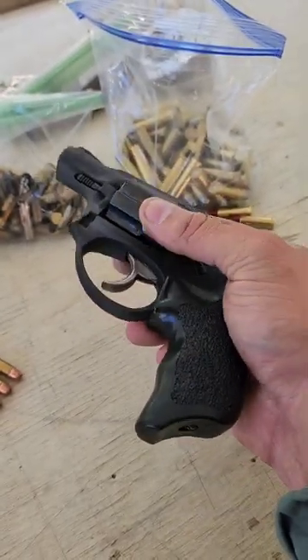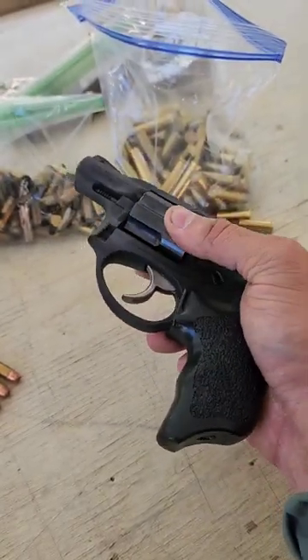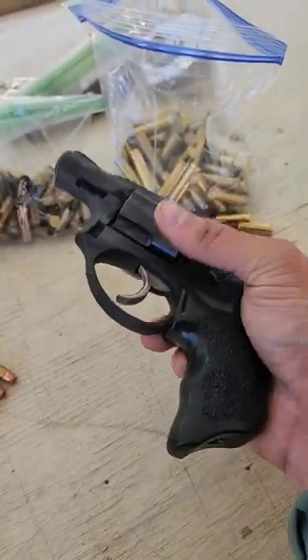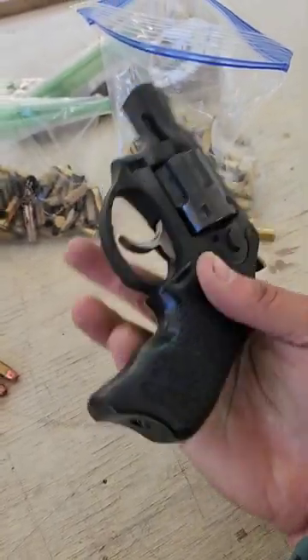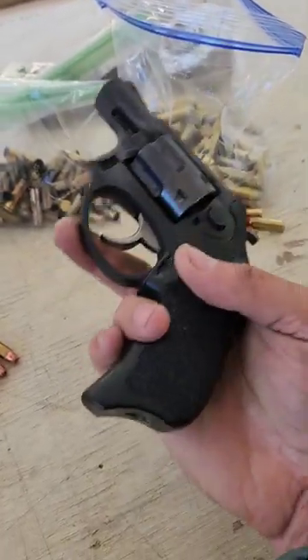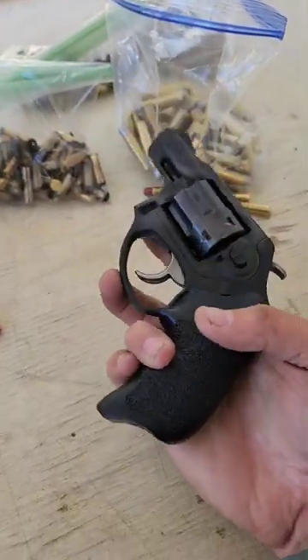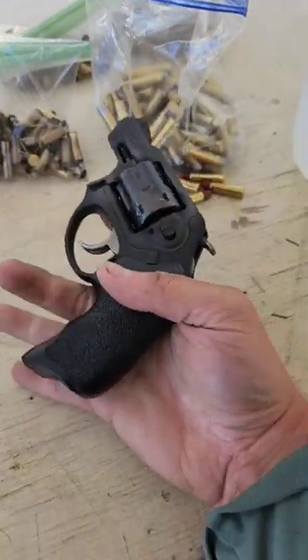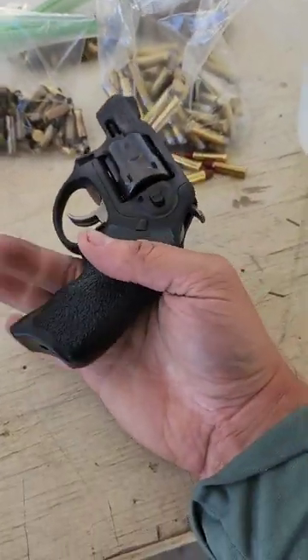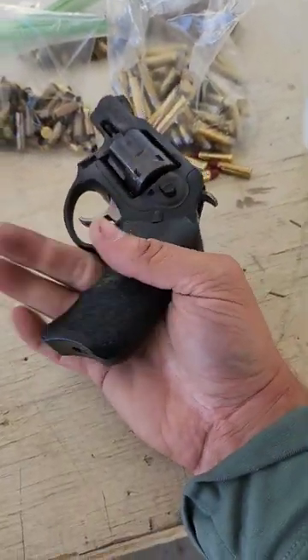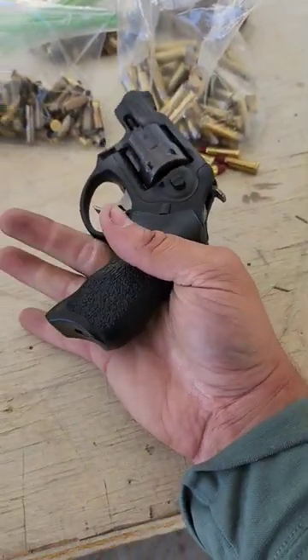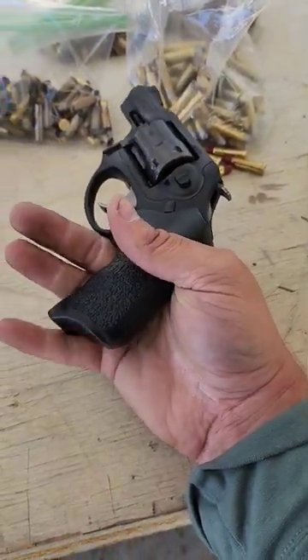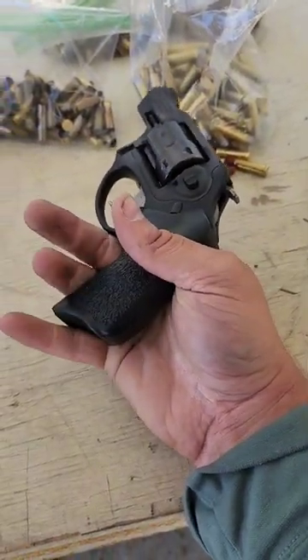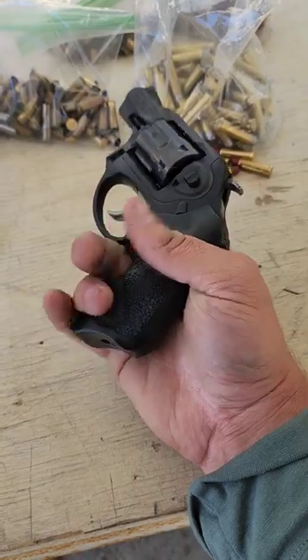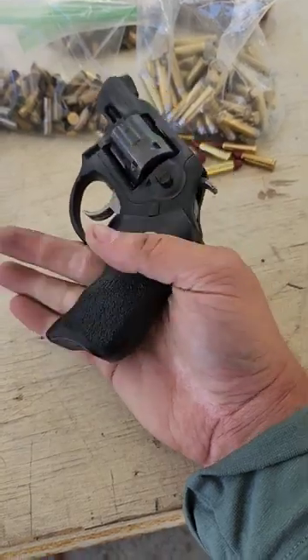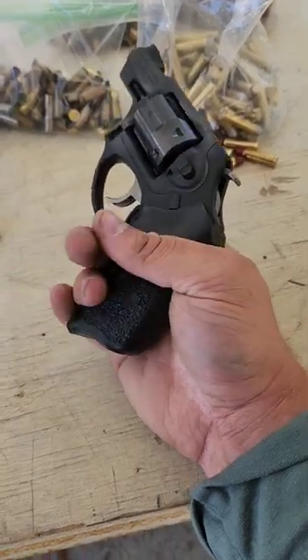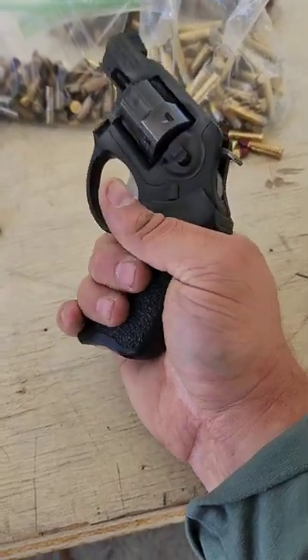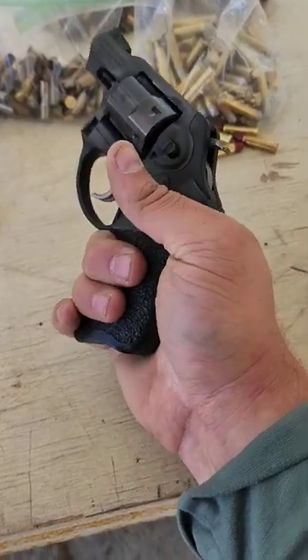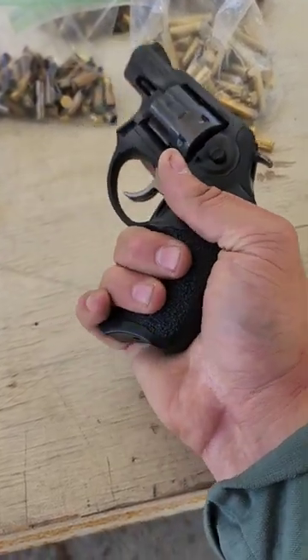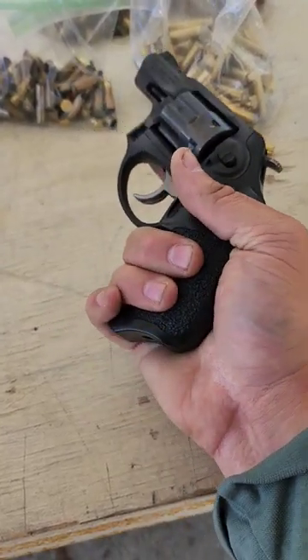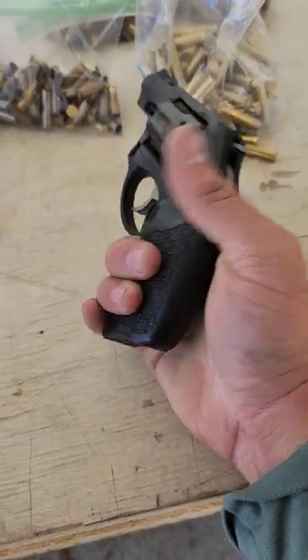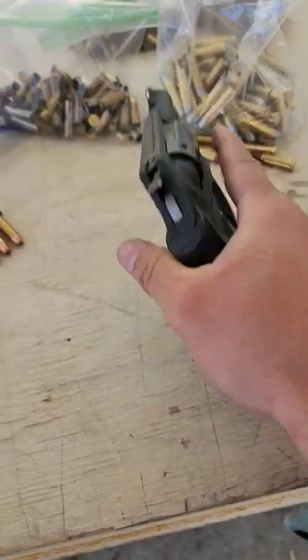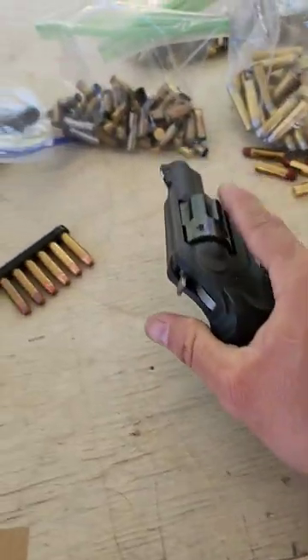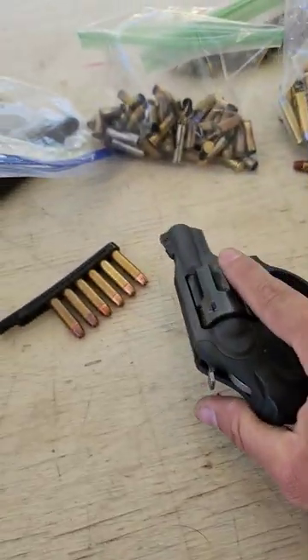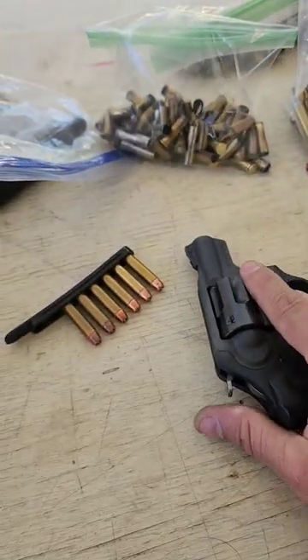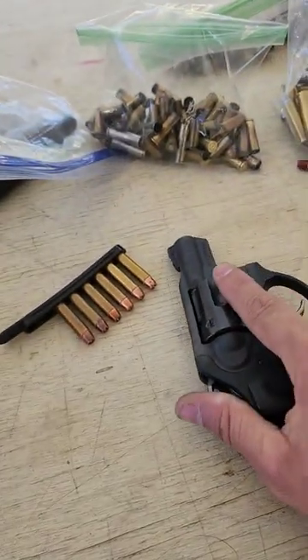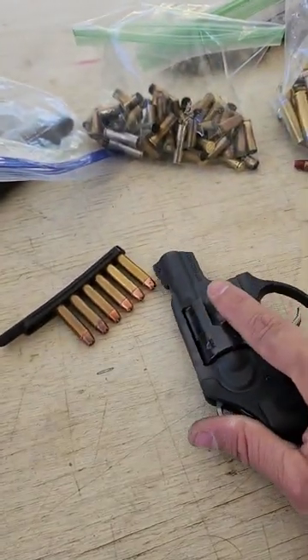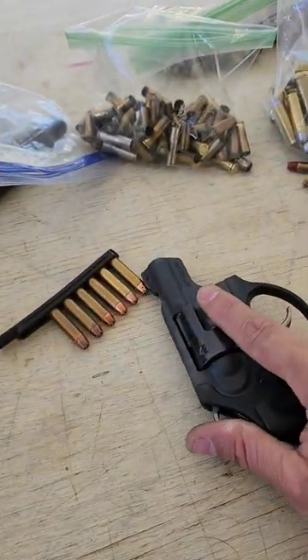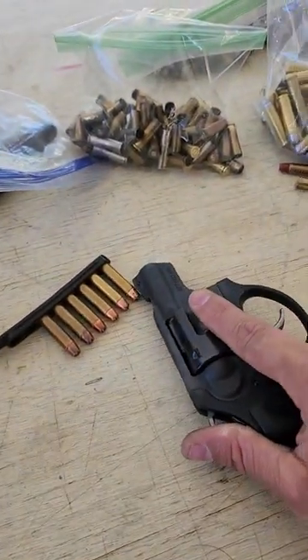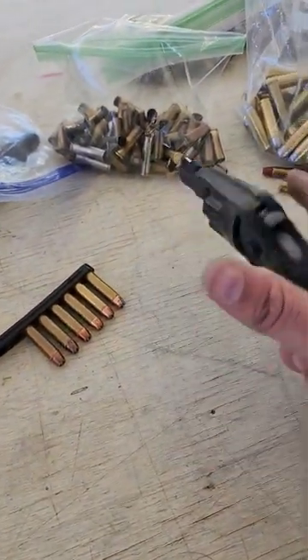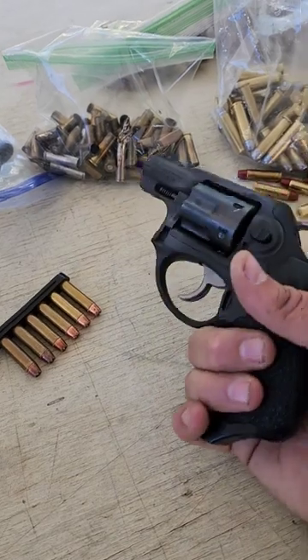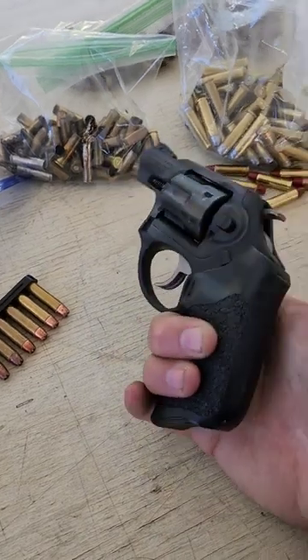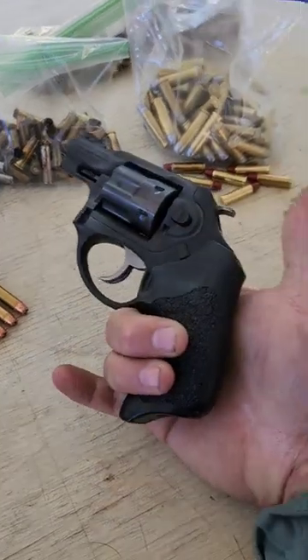The stock grip that comes on this gun is the Hogue Tamer two-finger grip. Pinky dangles, it's rubber. It's cool — it does absorb some recoil from things like these full-power .327s.